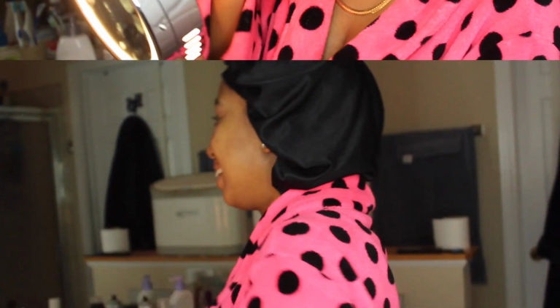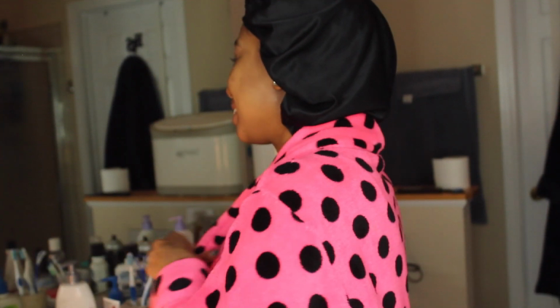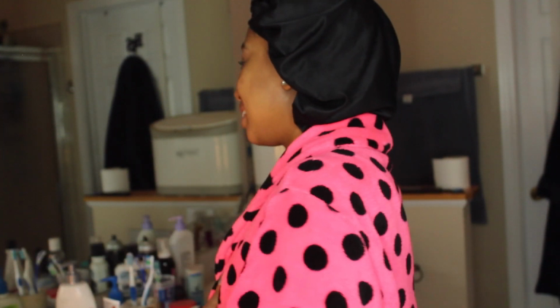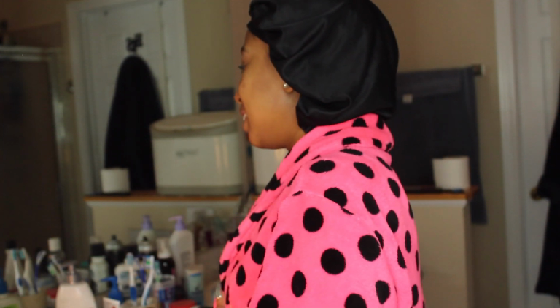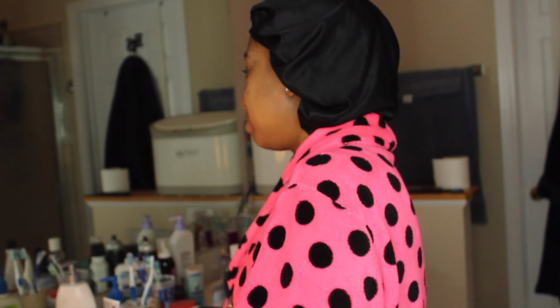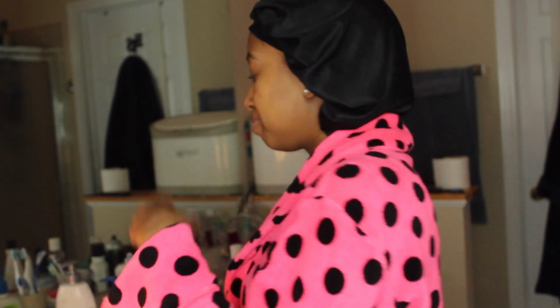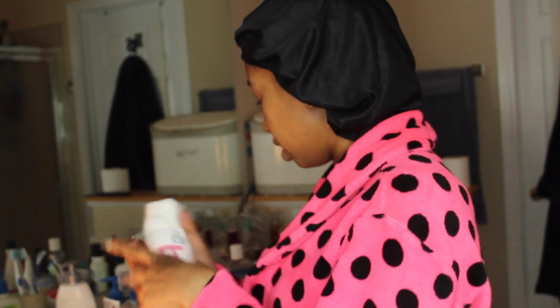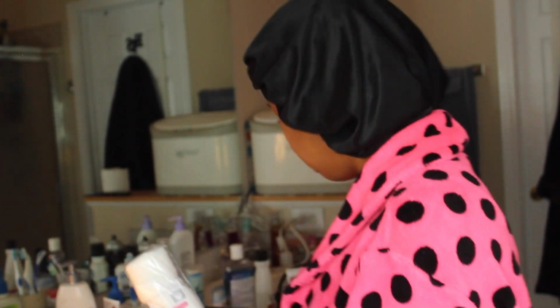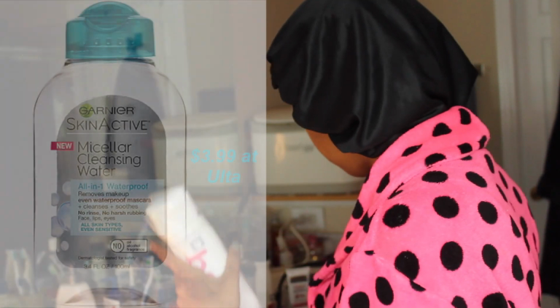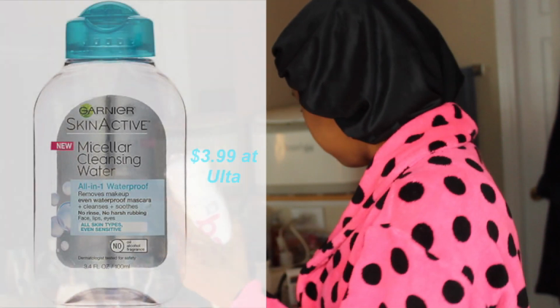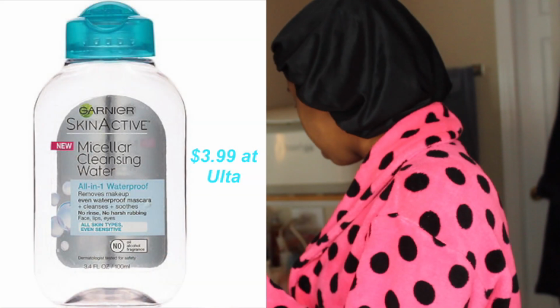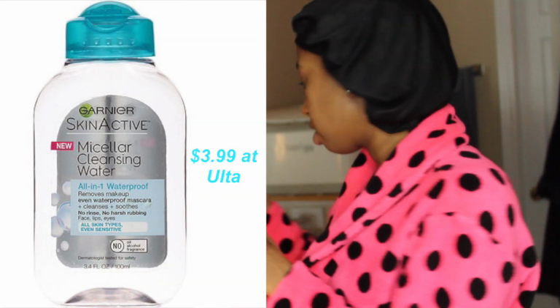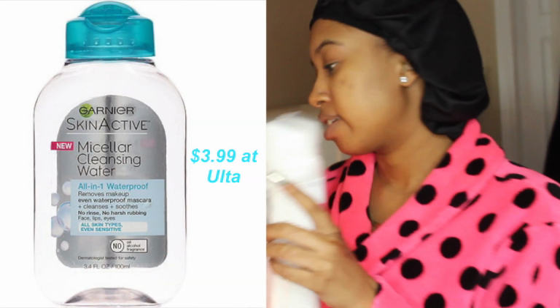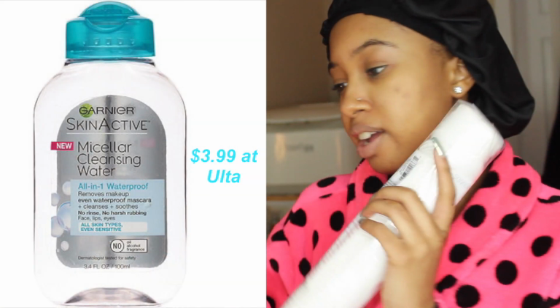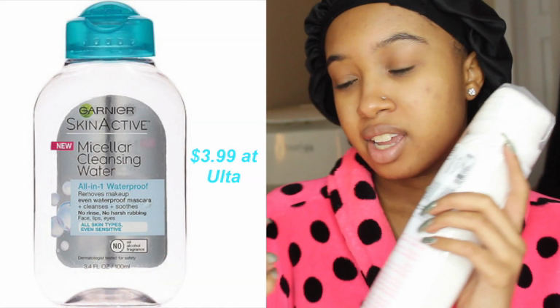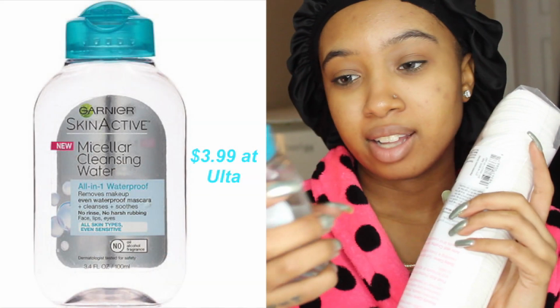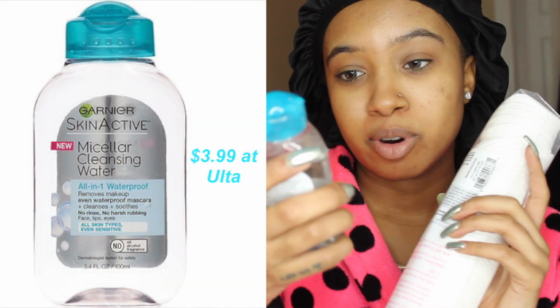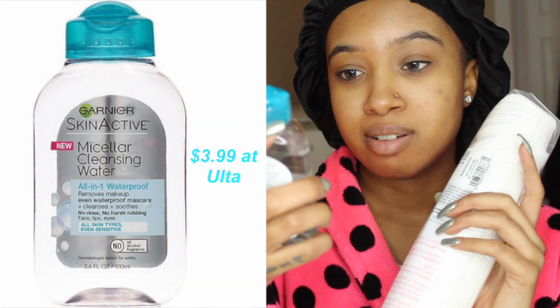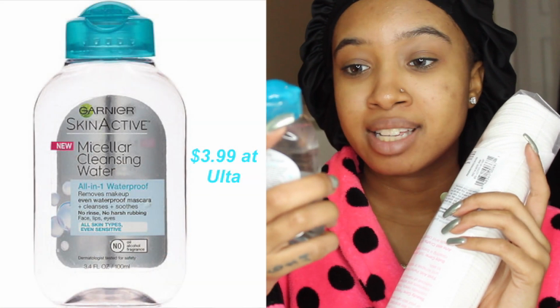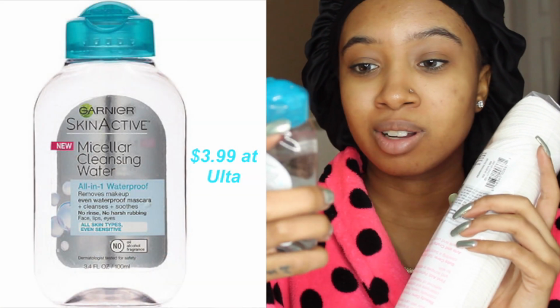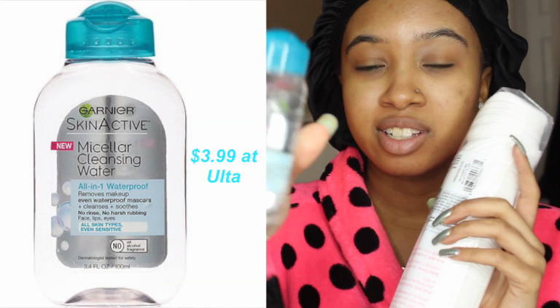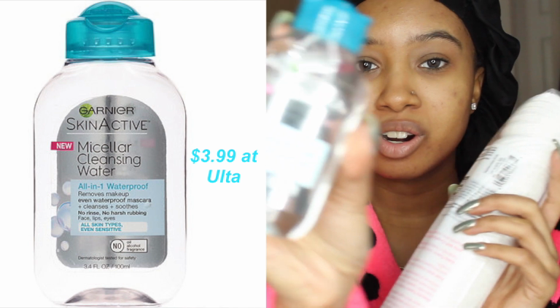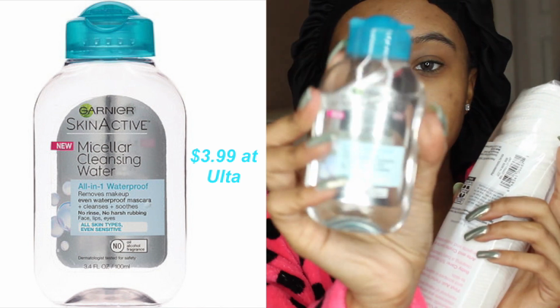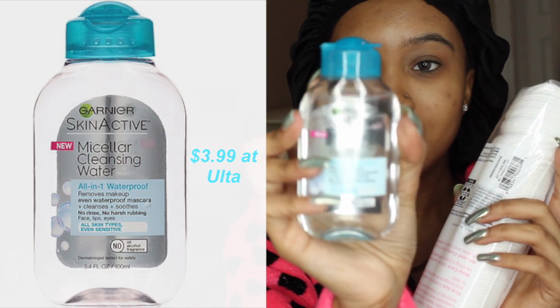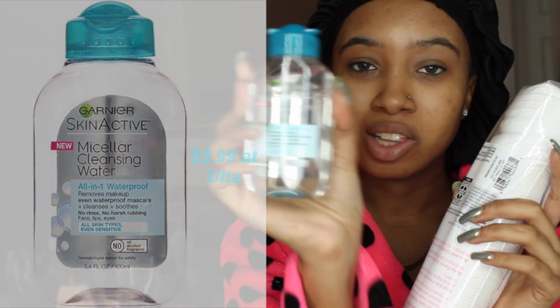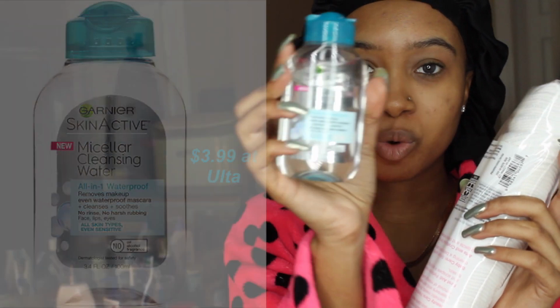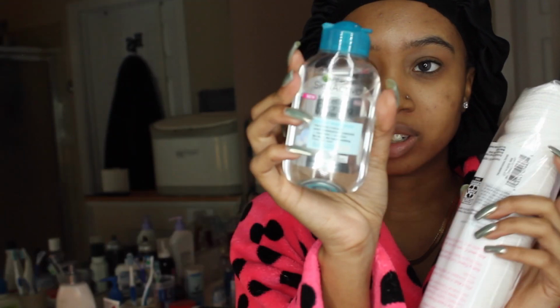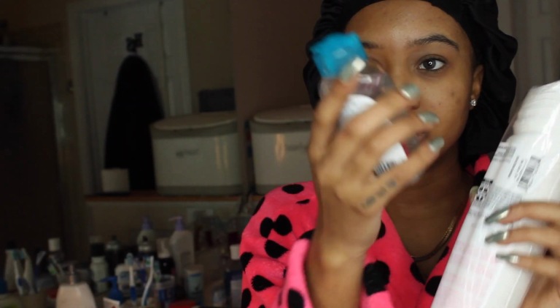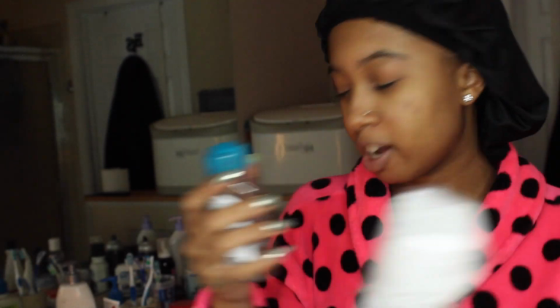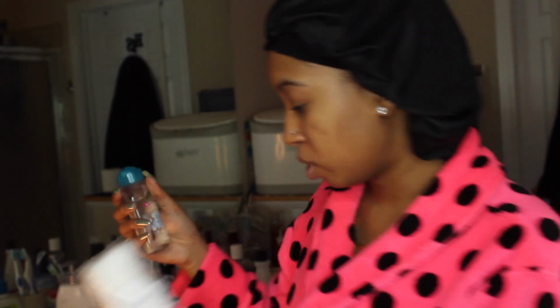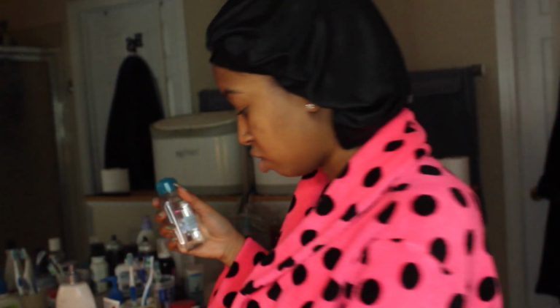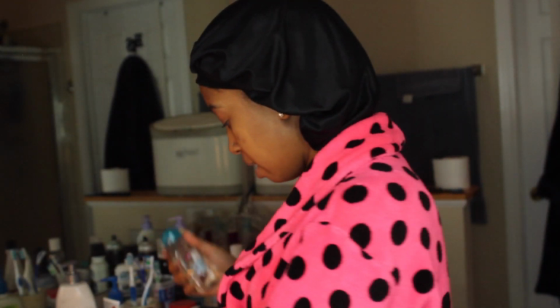I just got this today — the Garnier SkinActive Micellar Cleansing Water. I got the little one at Ulta today because I've been wanting to try it.